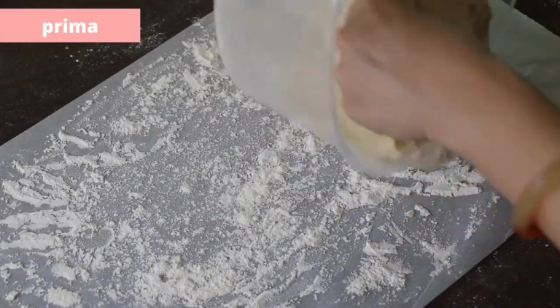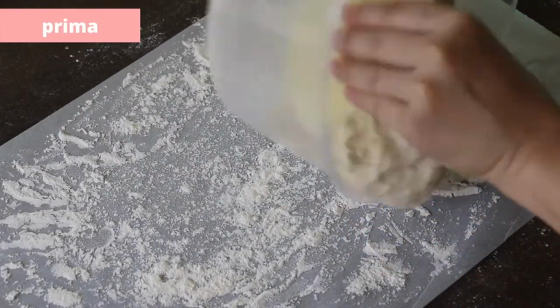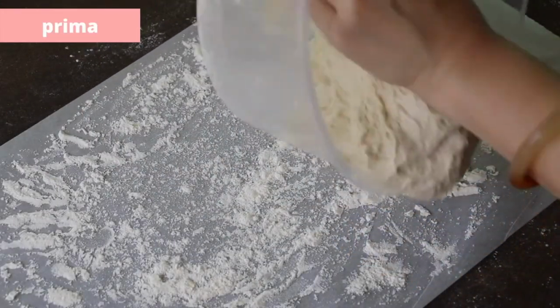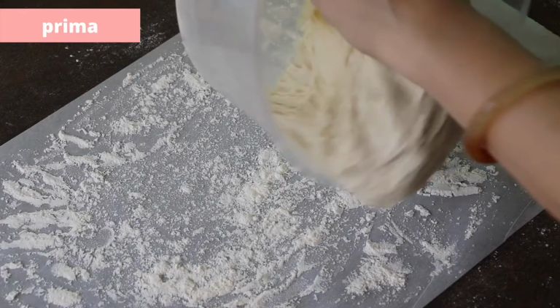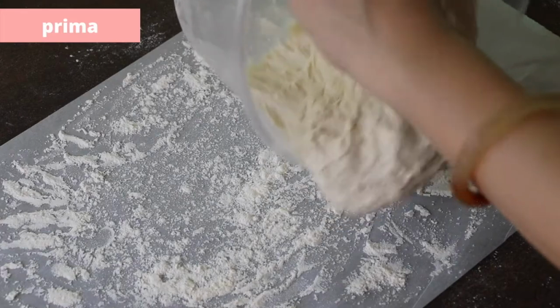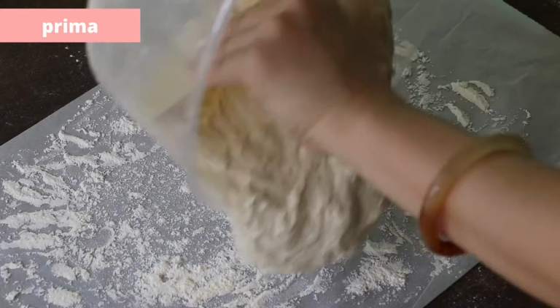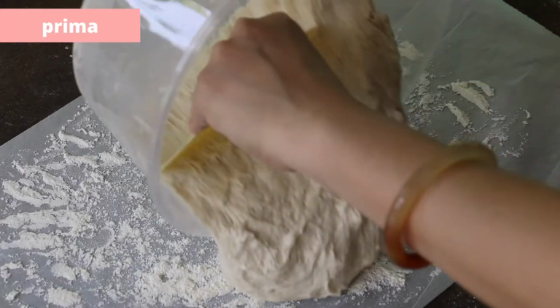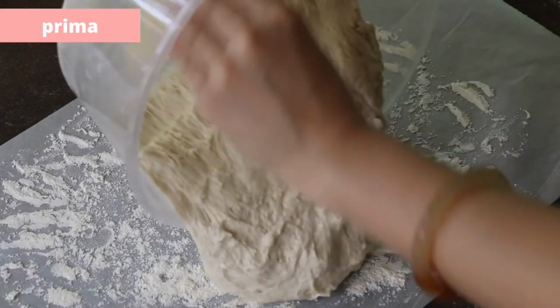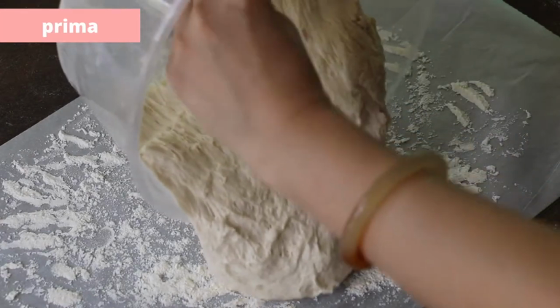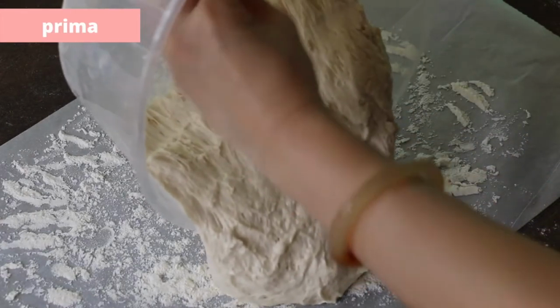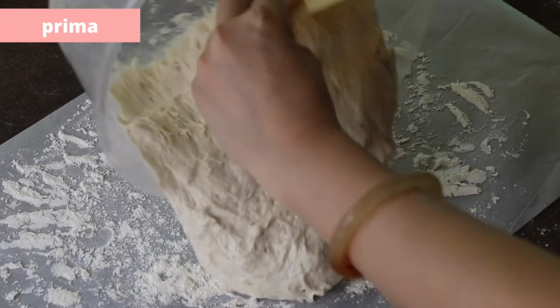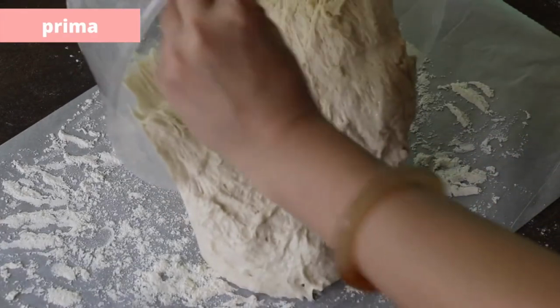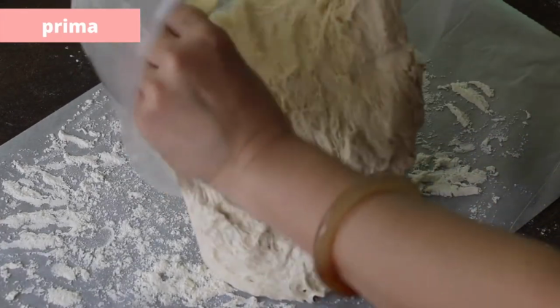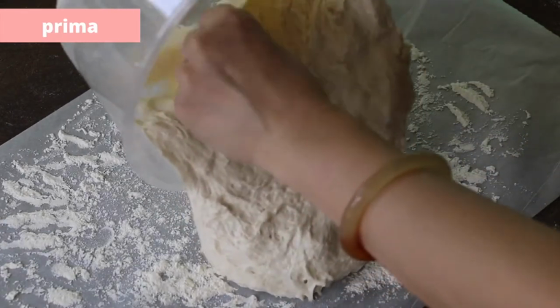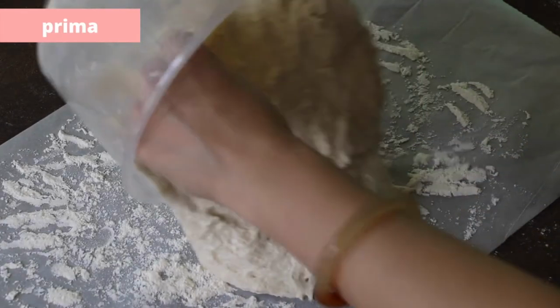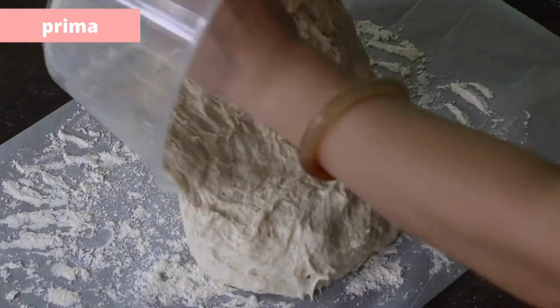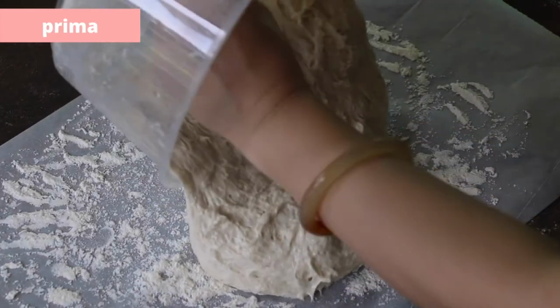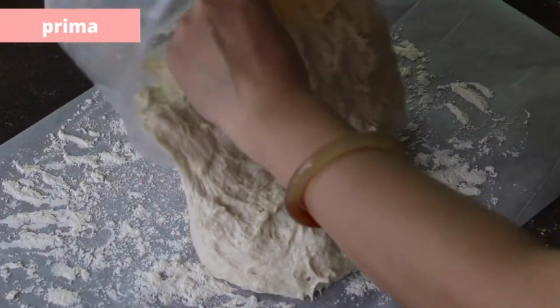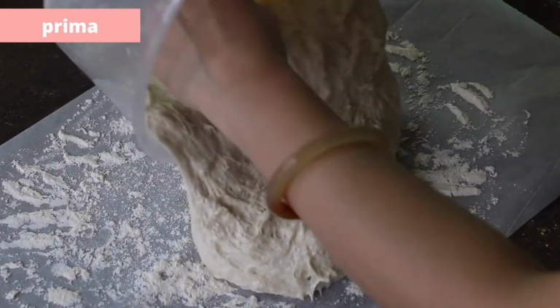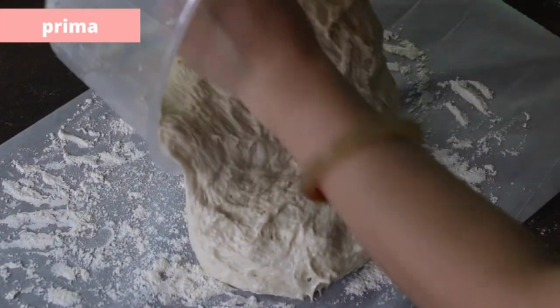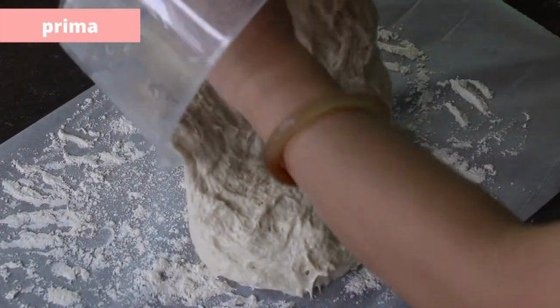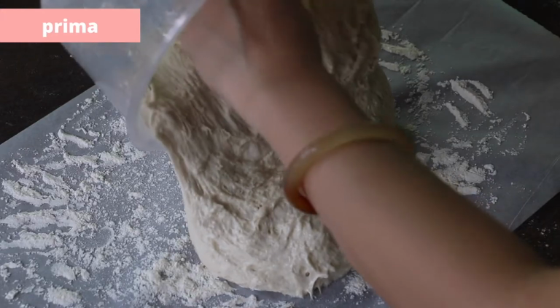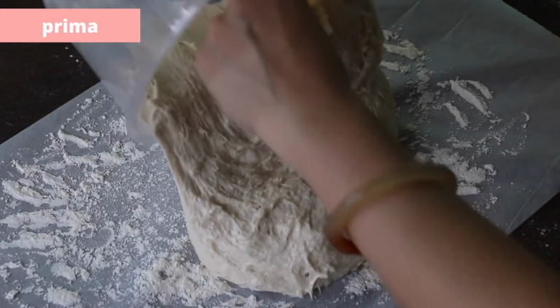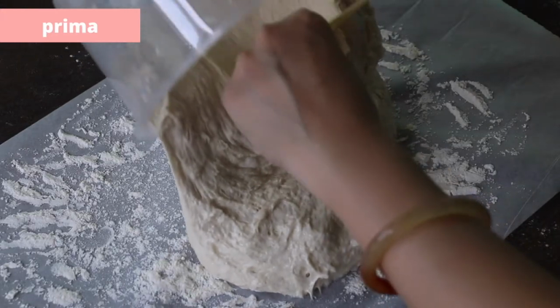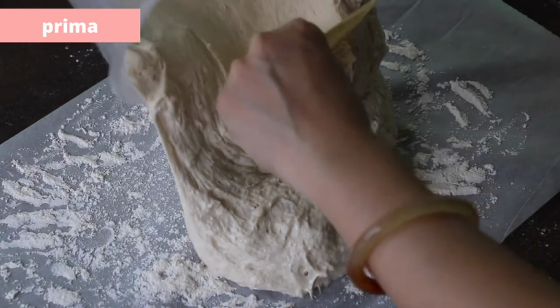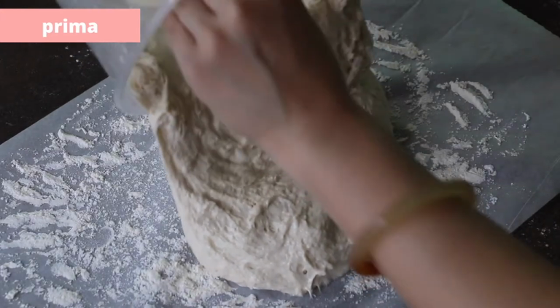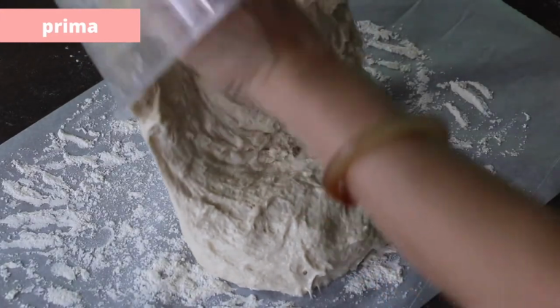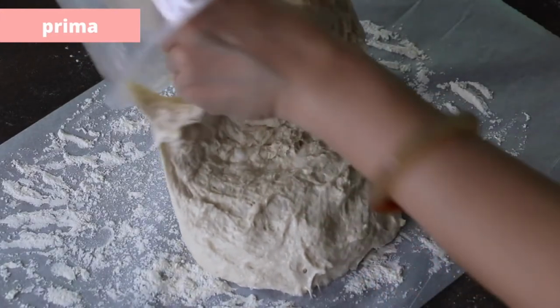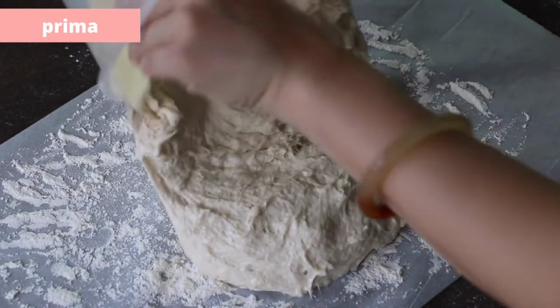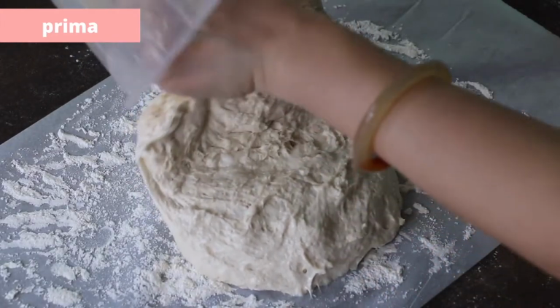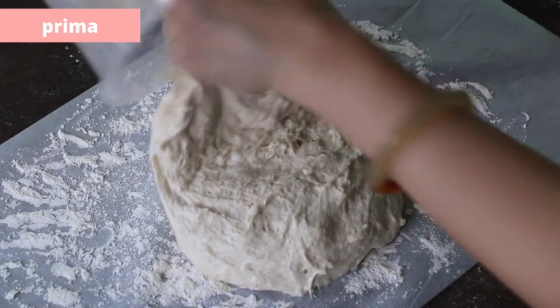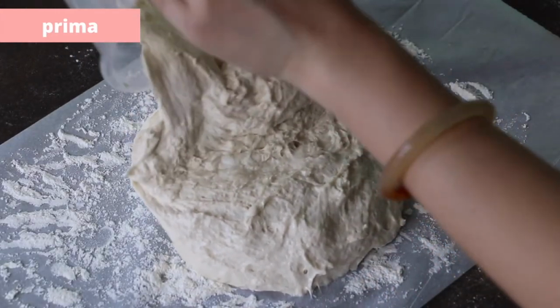Now this Prima dough is heavier than the other one. It is really stickier and more elastic. See how strong the gluten is here?